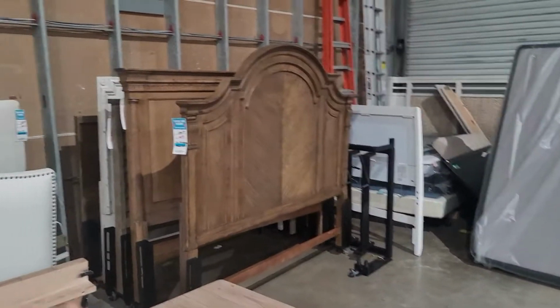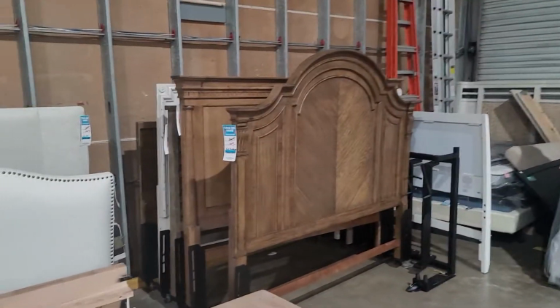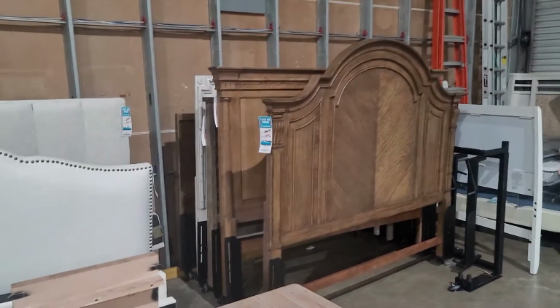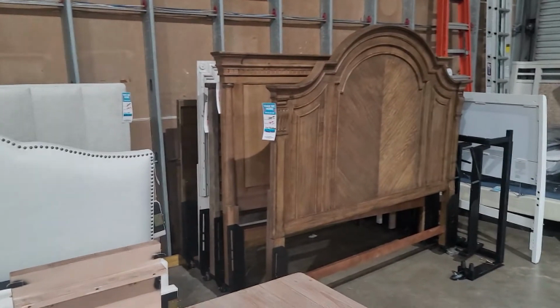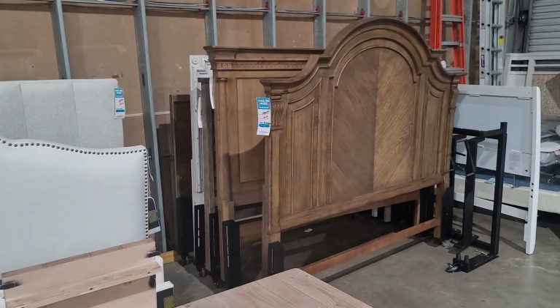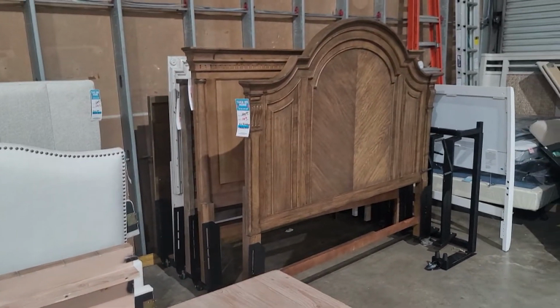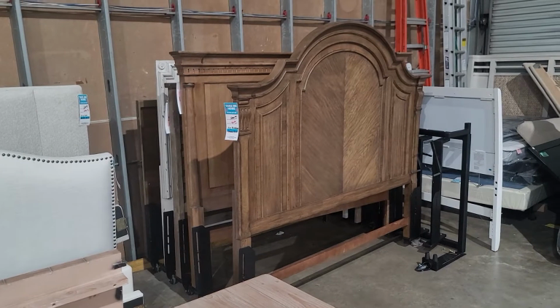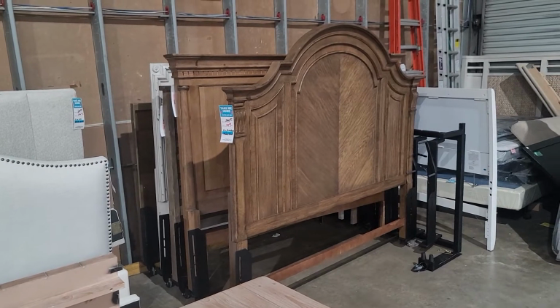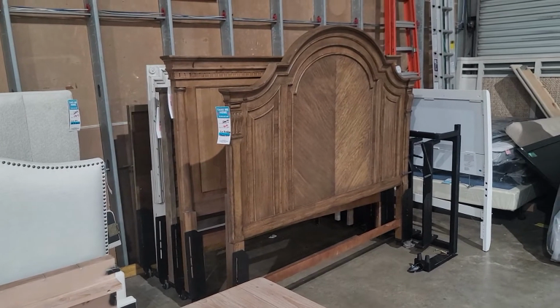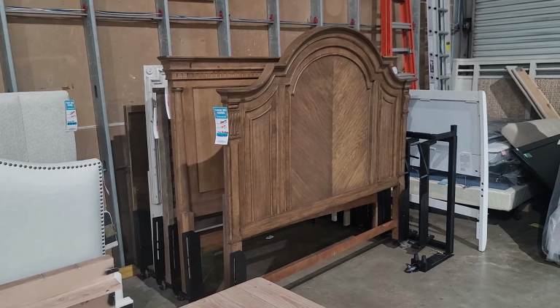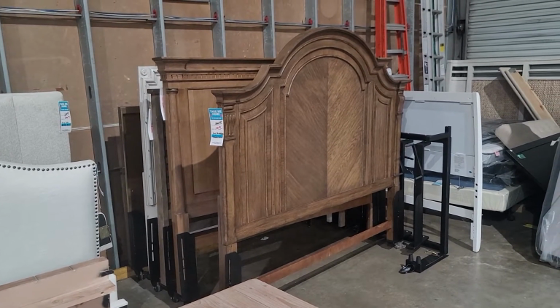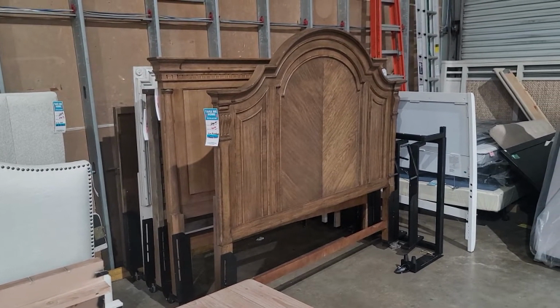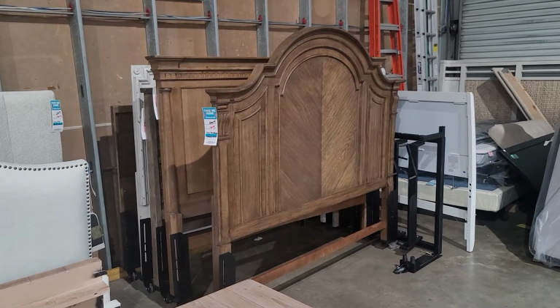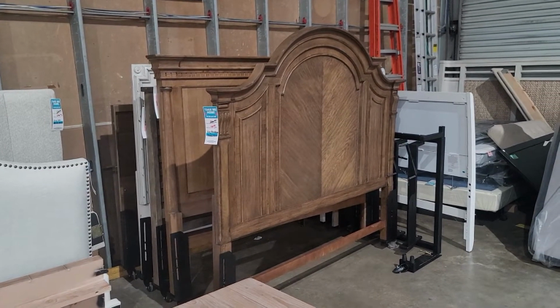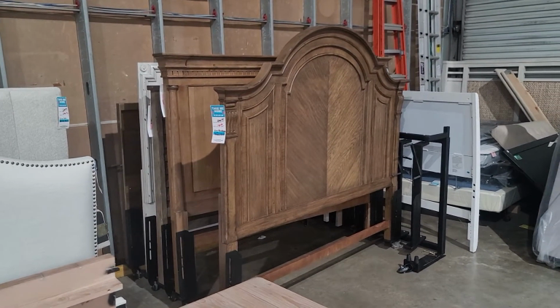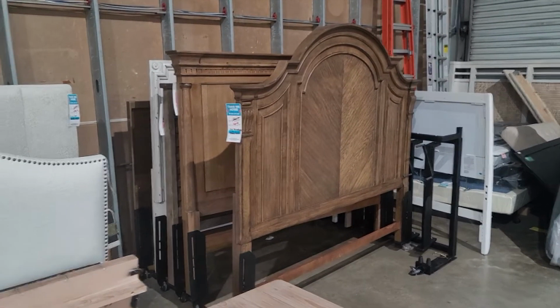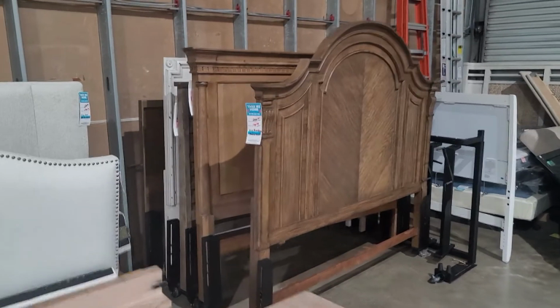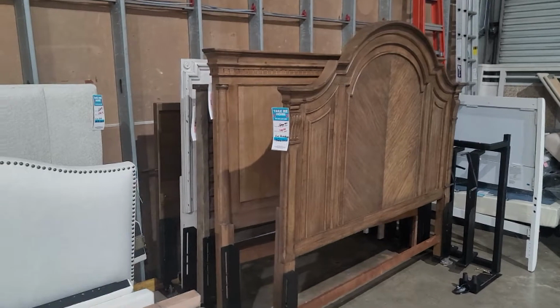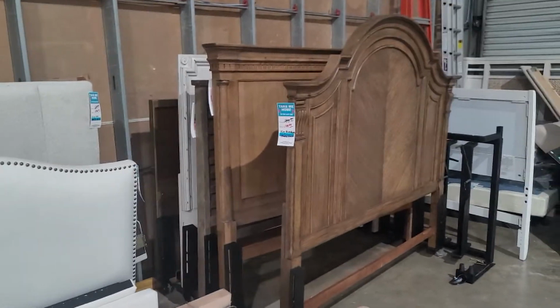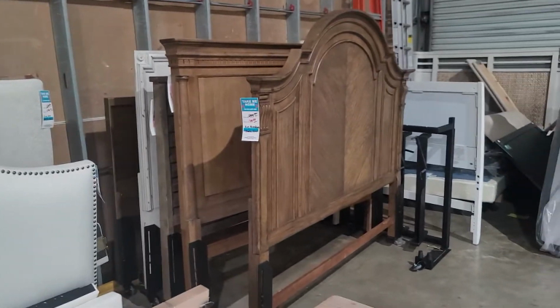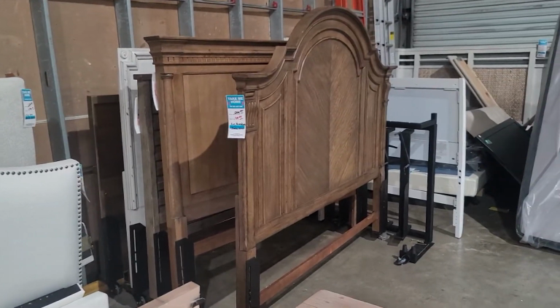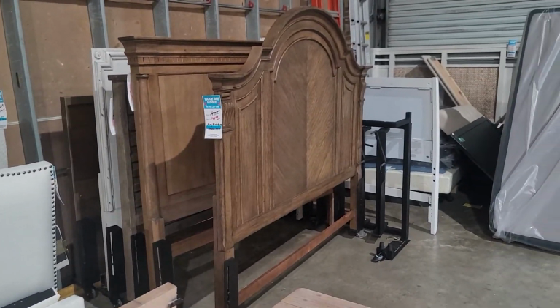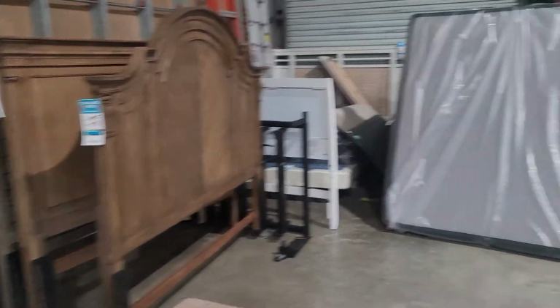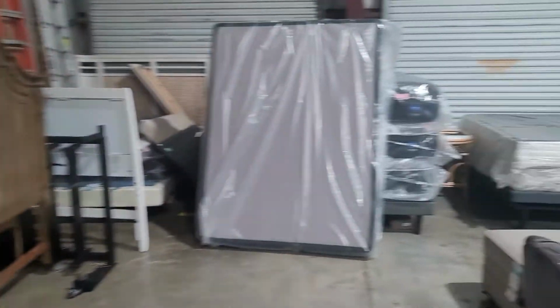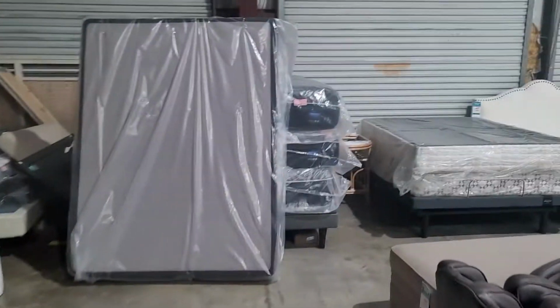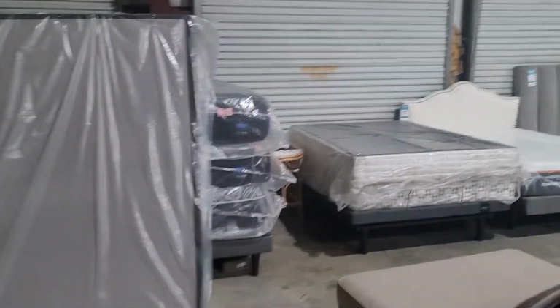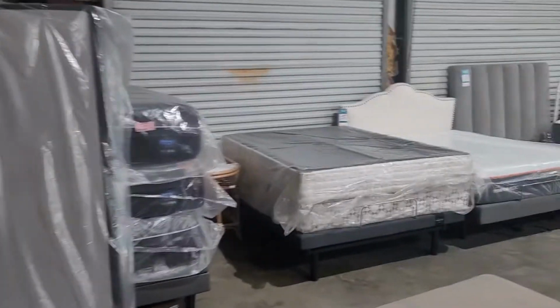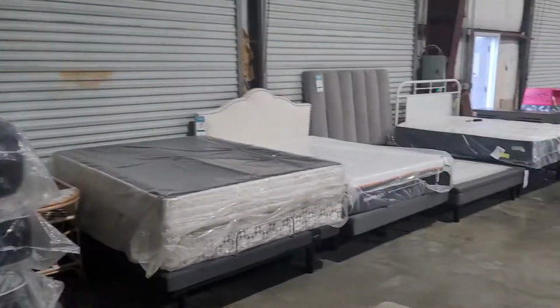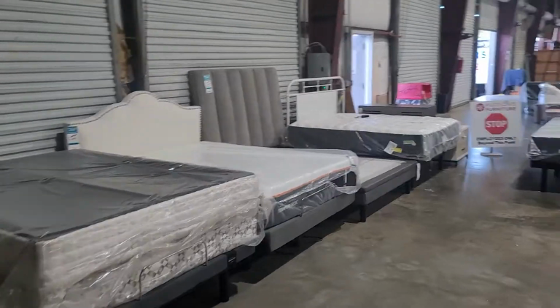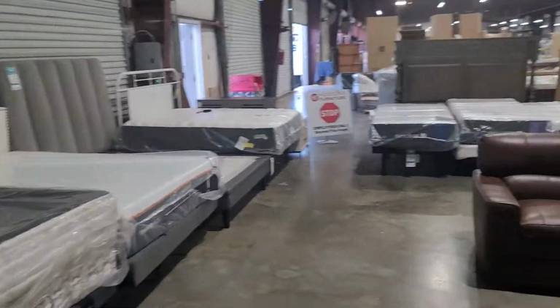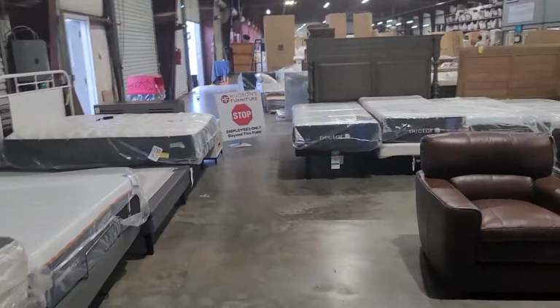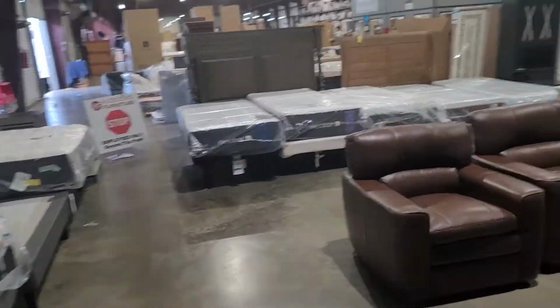This is another major special — headboards. Any headboard in here that we put in this rack is $199. These headboards are normally over $1,000. We're just looking to create space and get rid of a lot of this product.